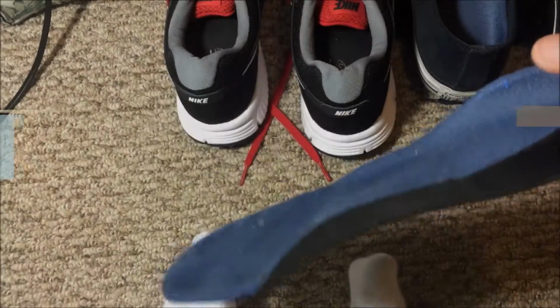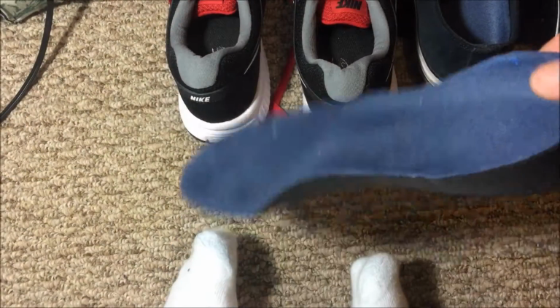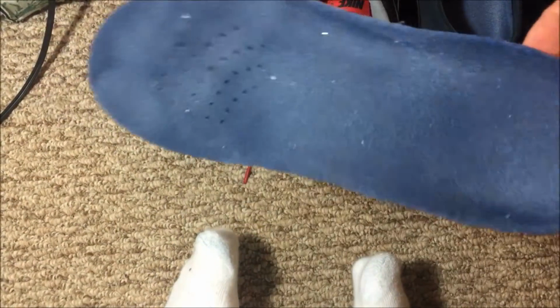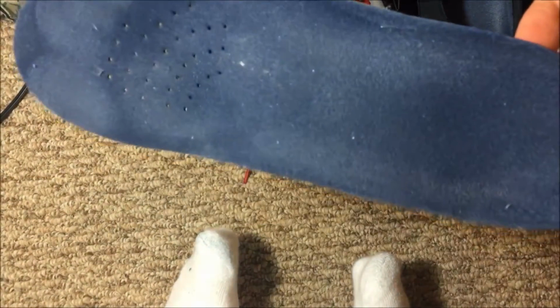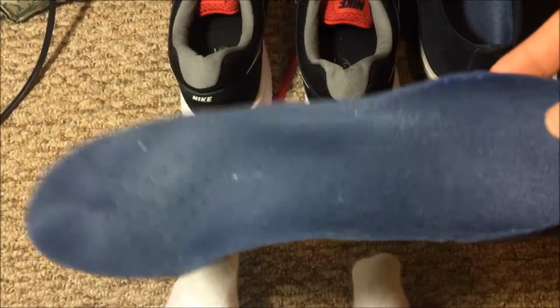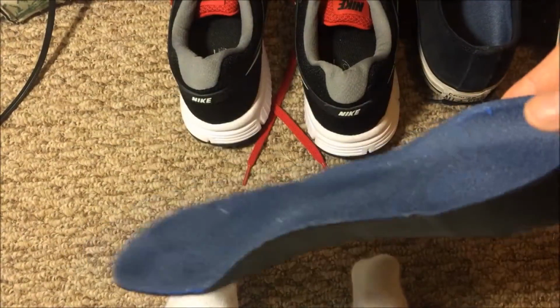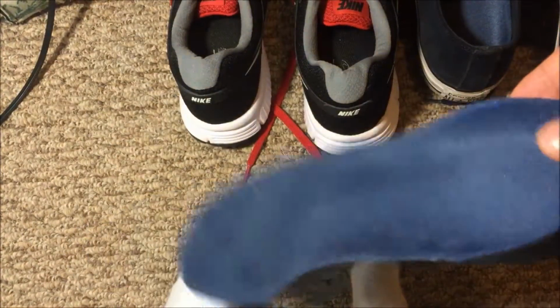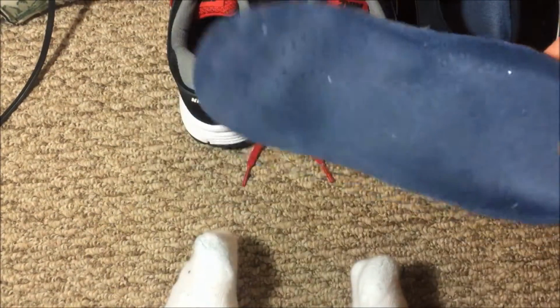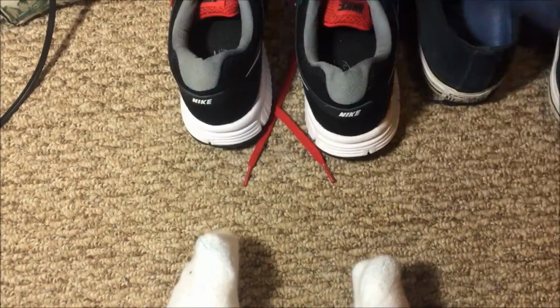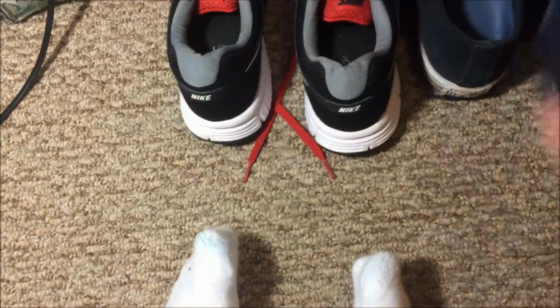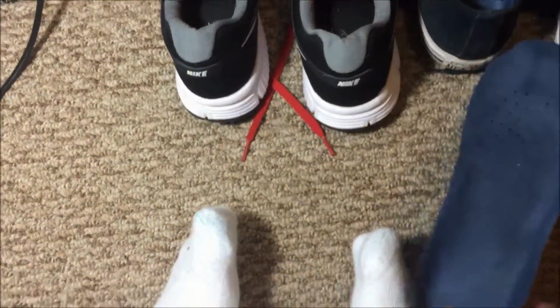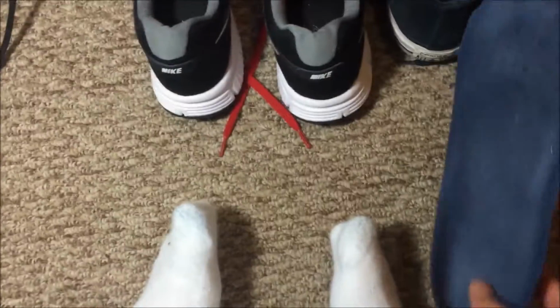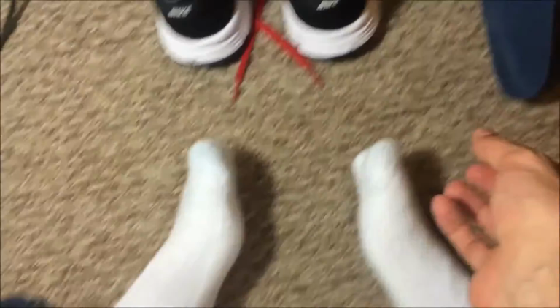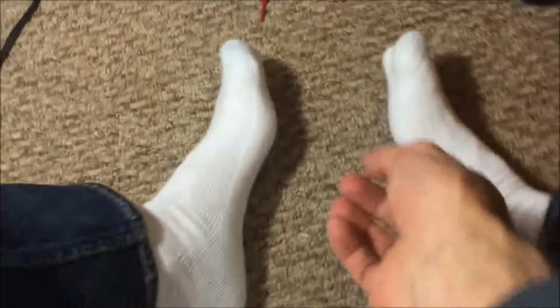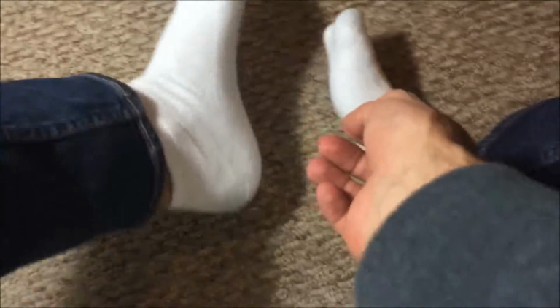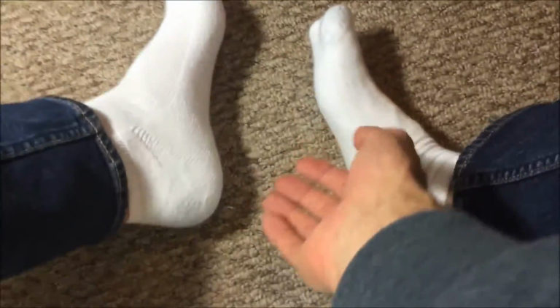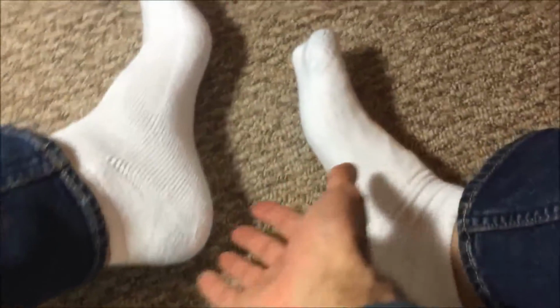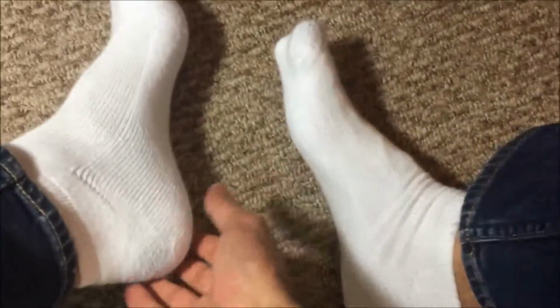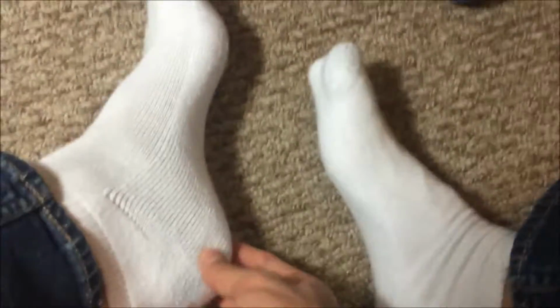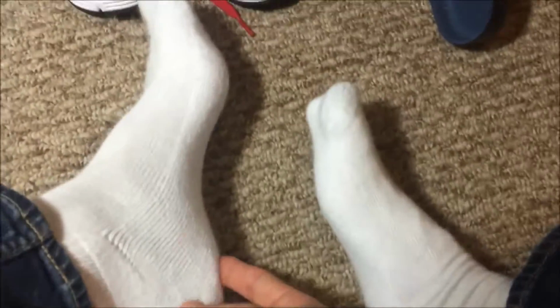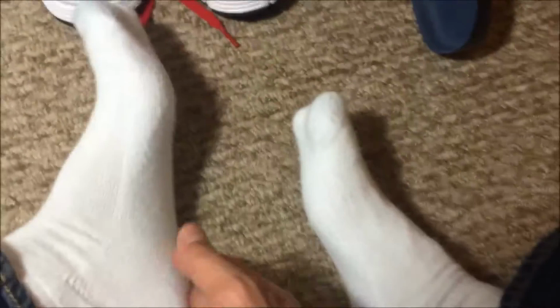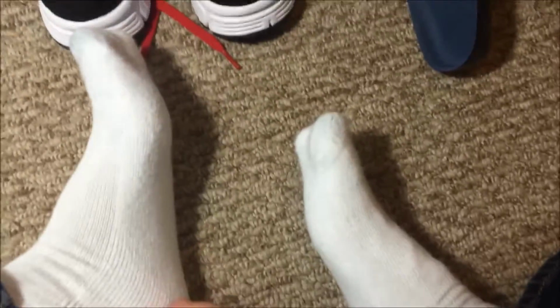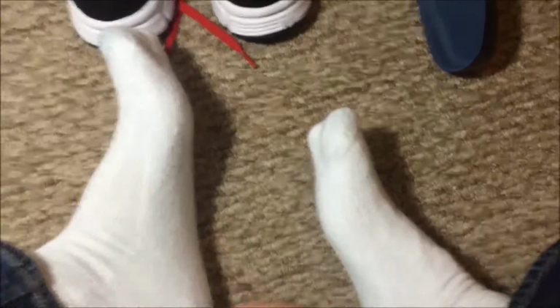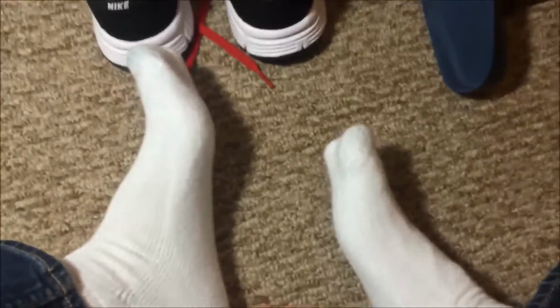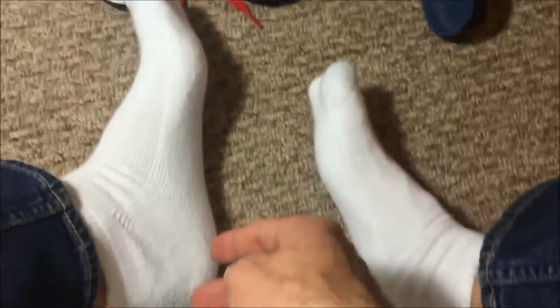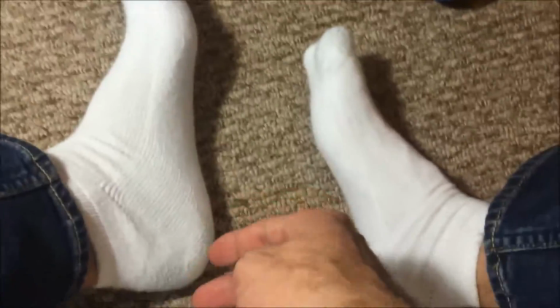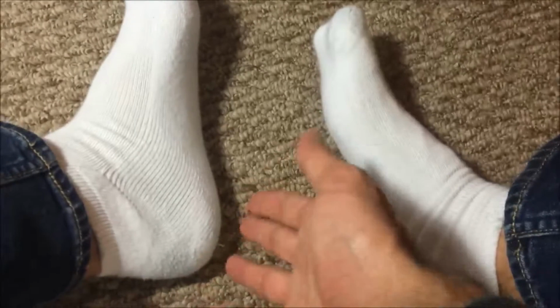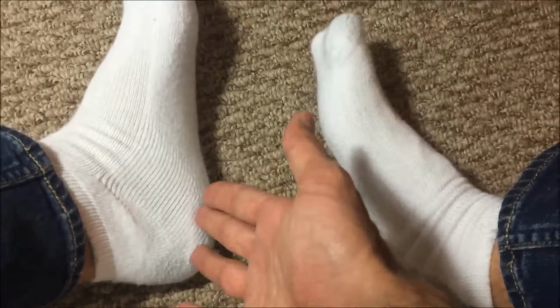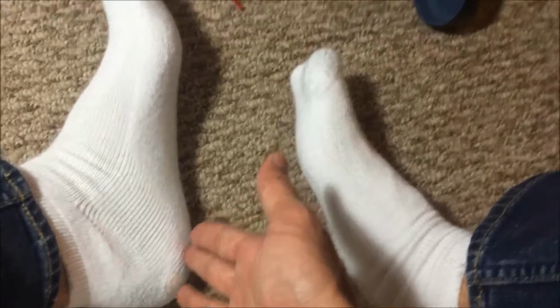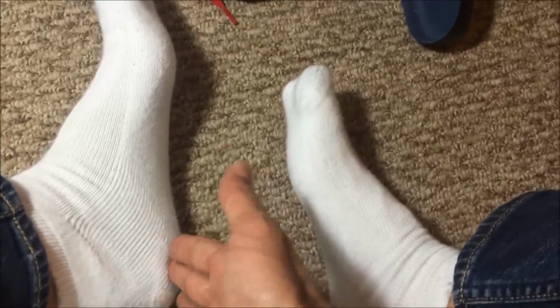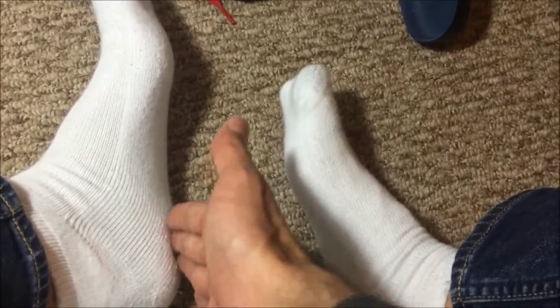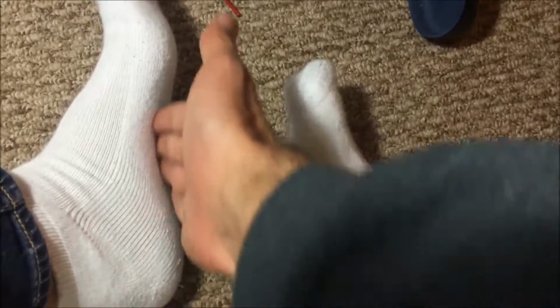Plantar fasciitis — what is it exactly? Plantar fasciitis is a disorder that results in pain of the heel and the bottom of the foot.